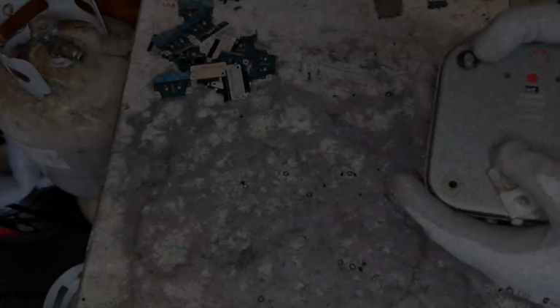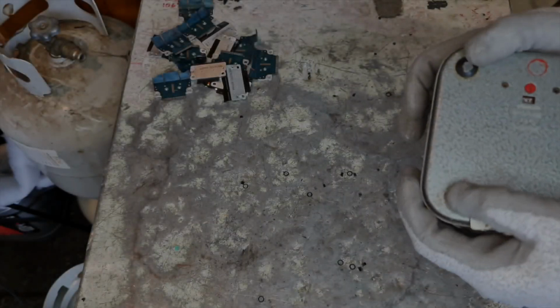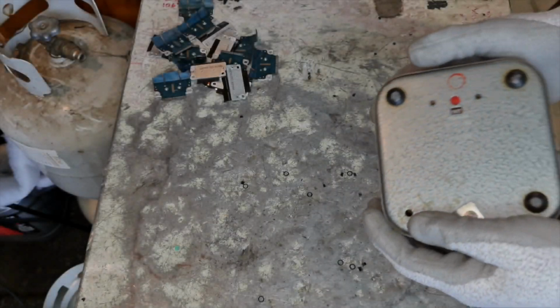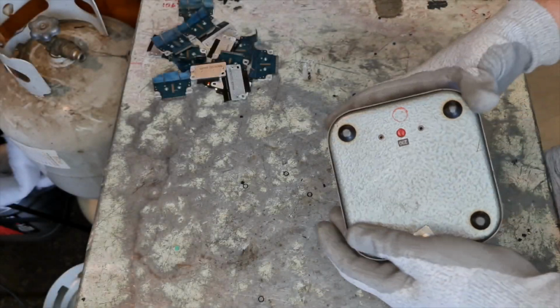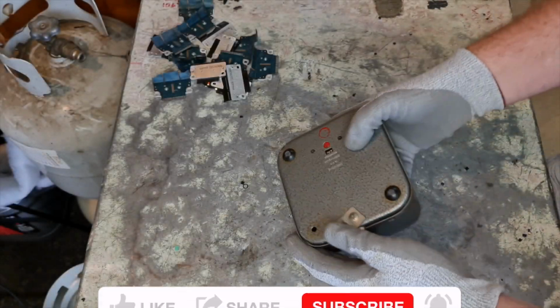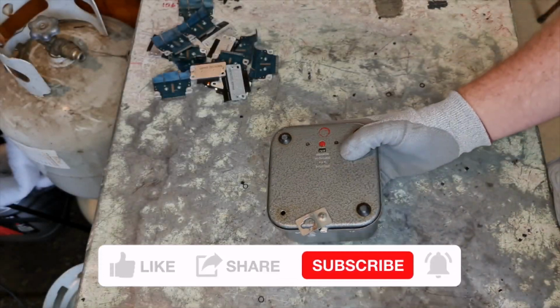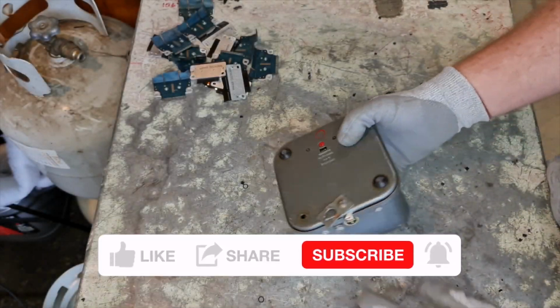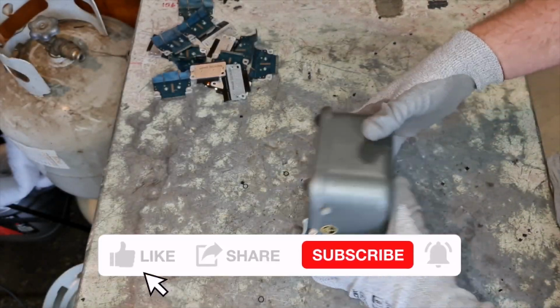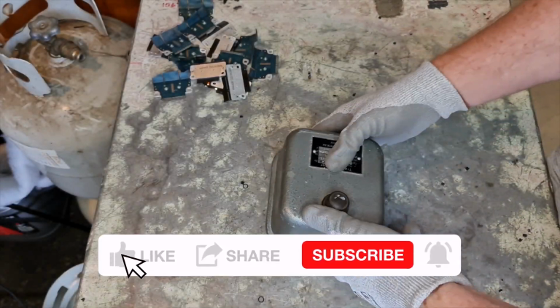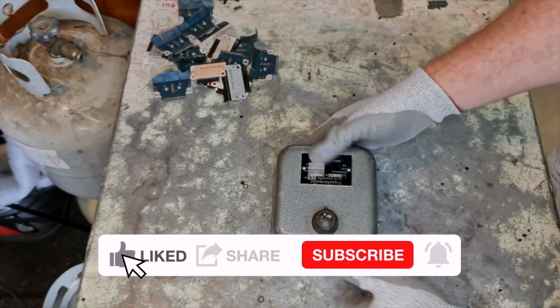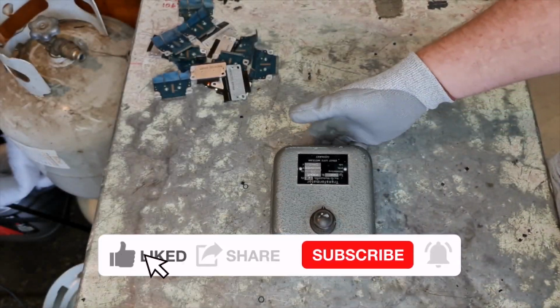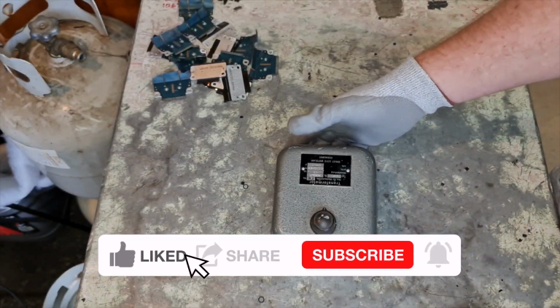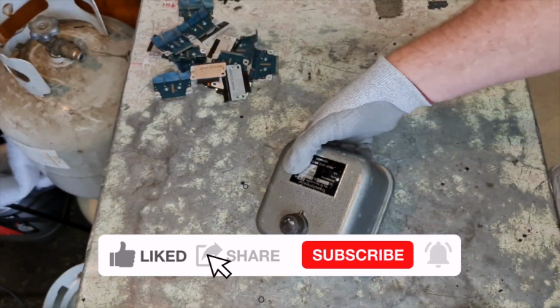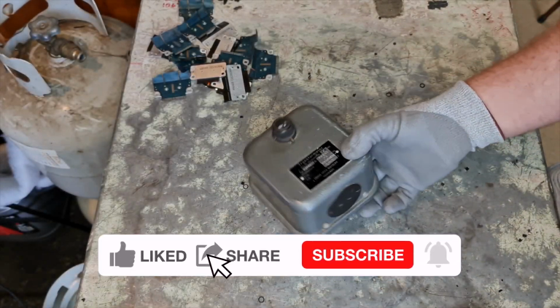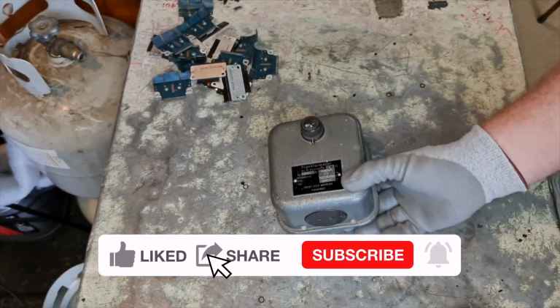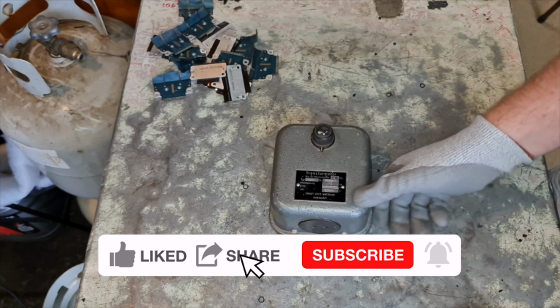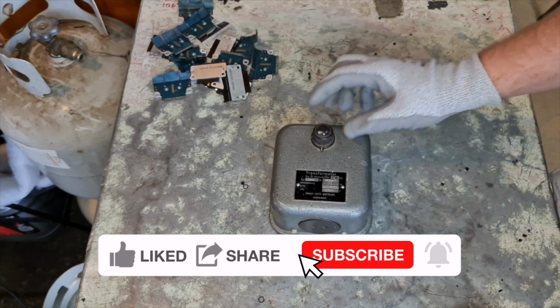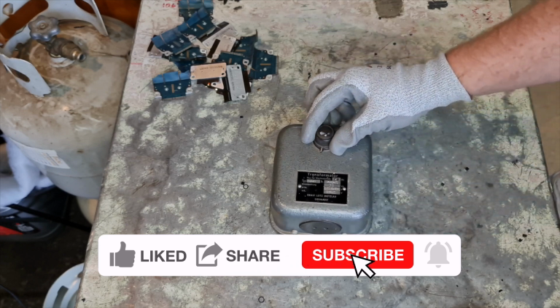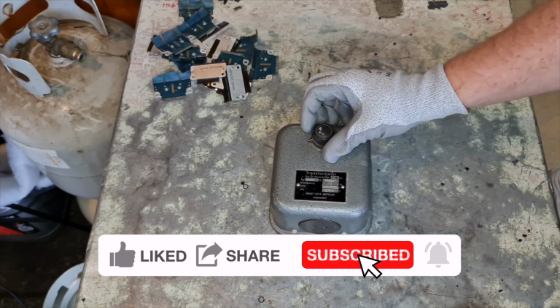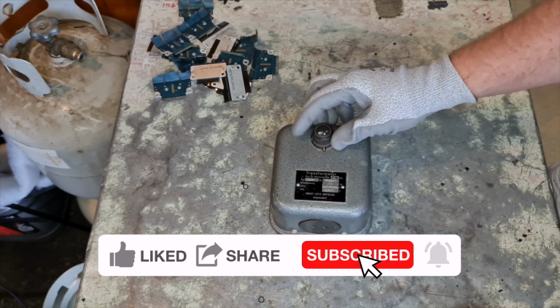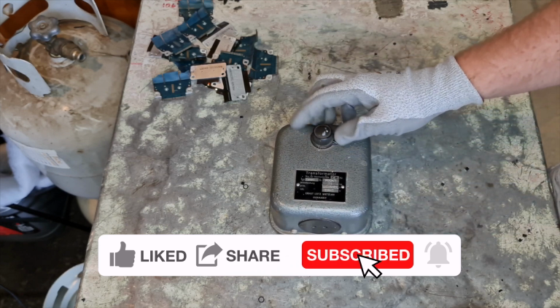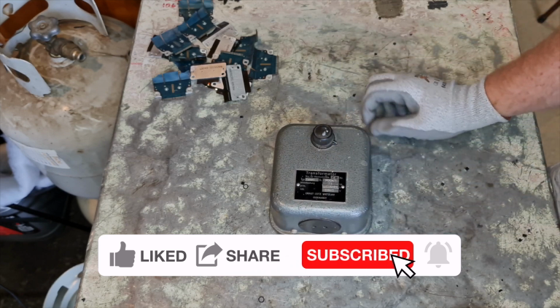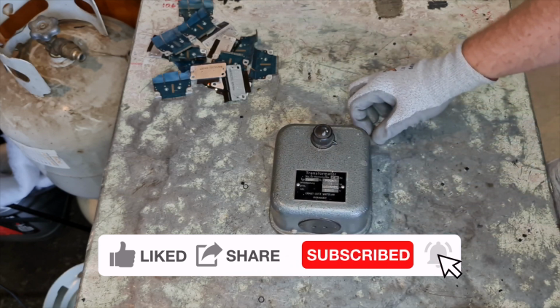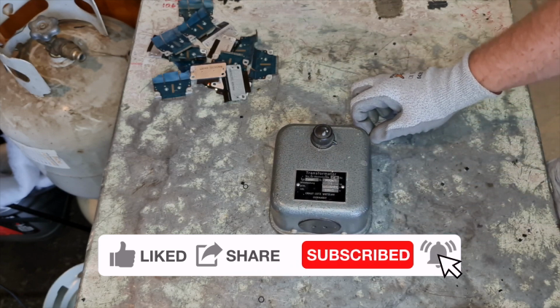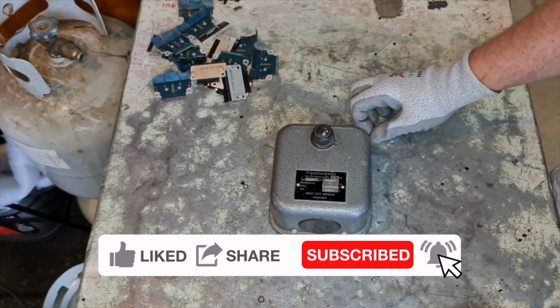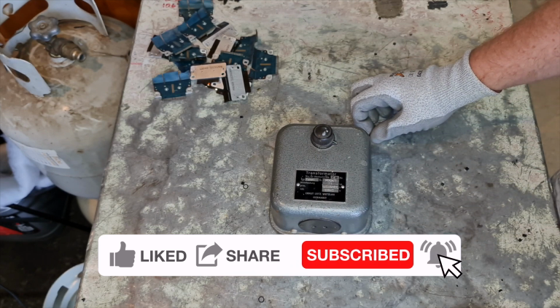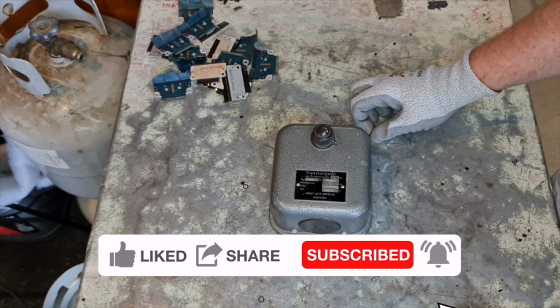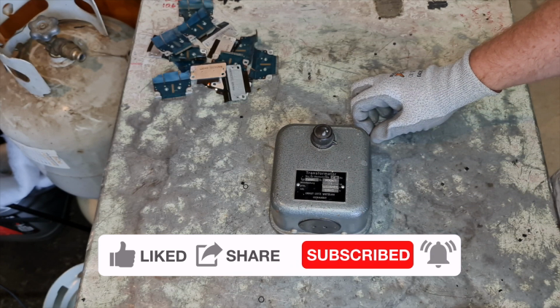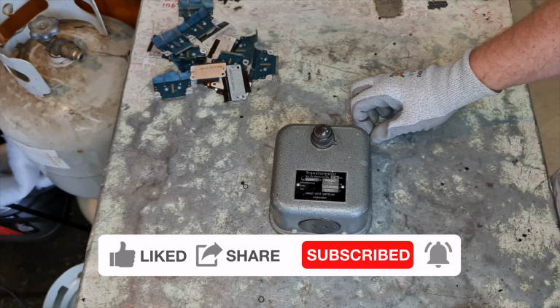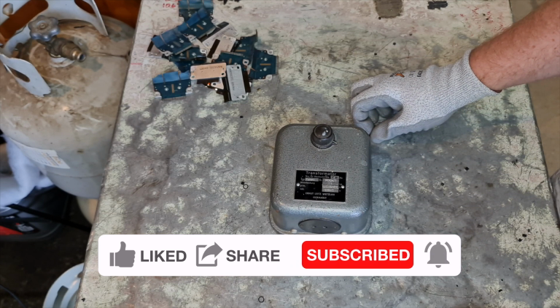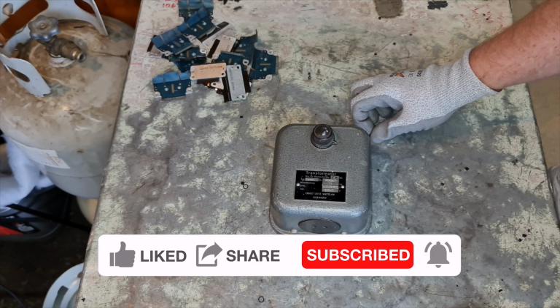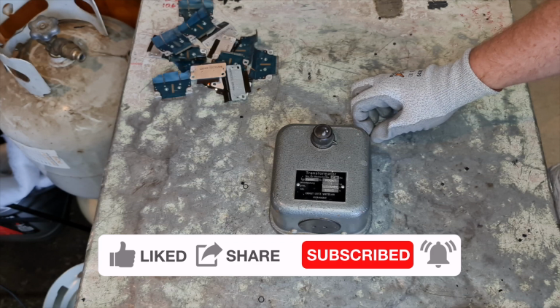Hey Scrappers, welcome to another video. So today we shall be taking apart this transformer box that came off of the other microscope when we picked that medical equipment from the zoo.